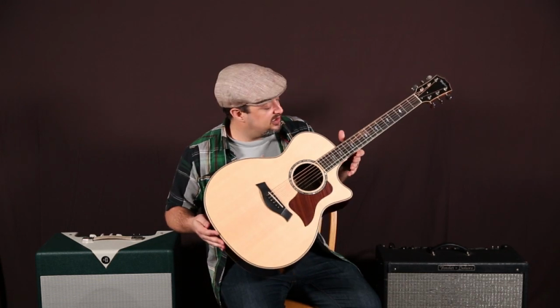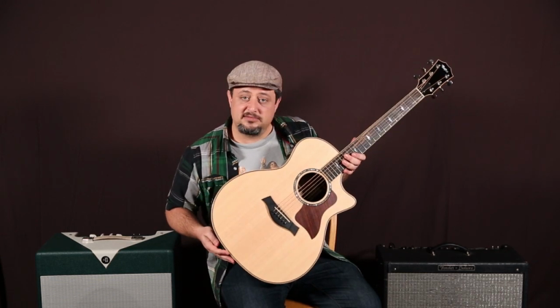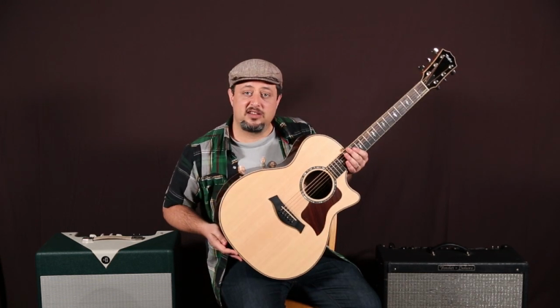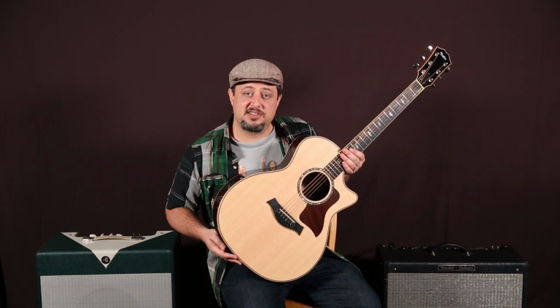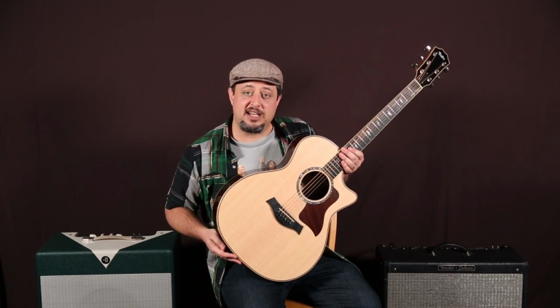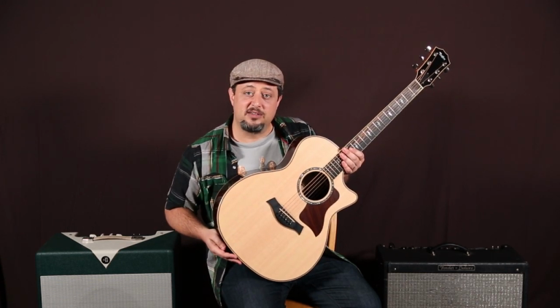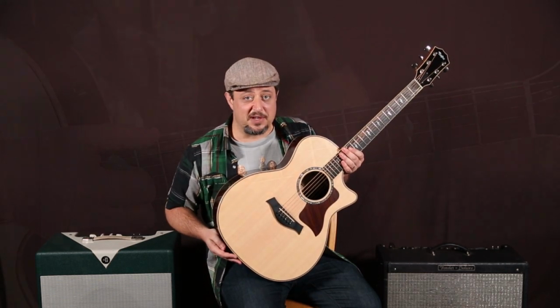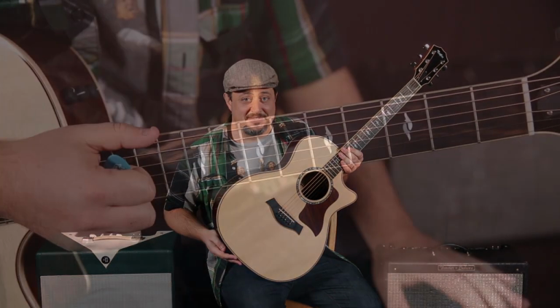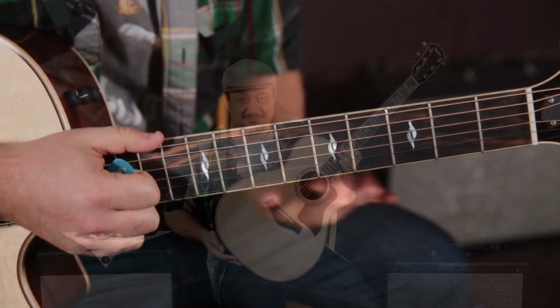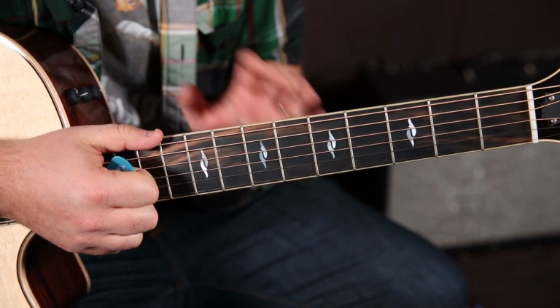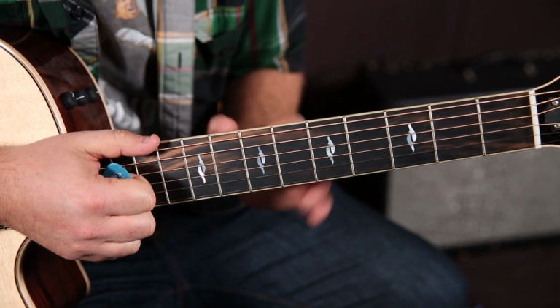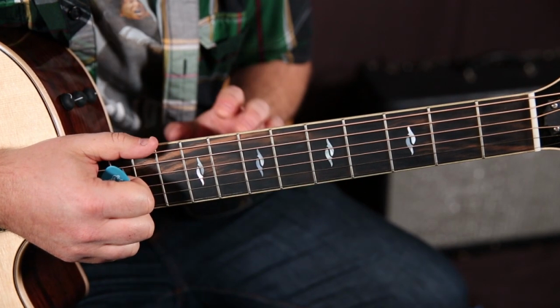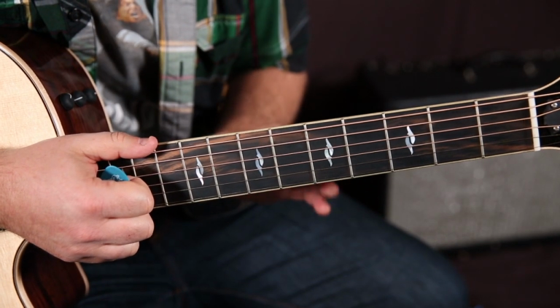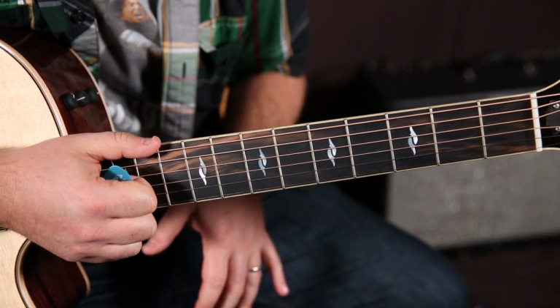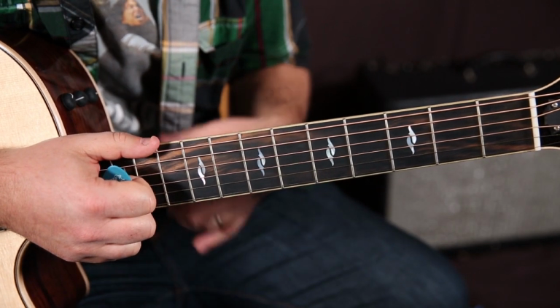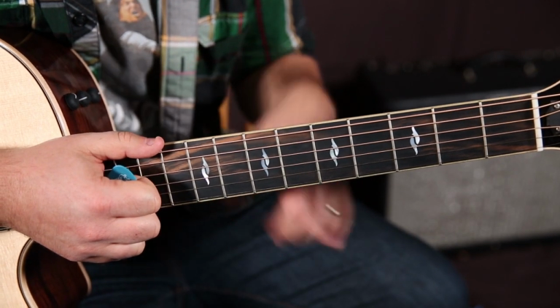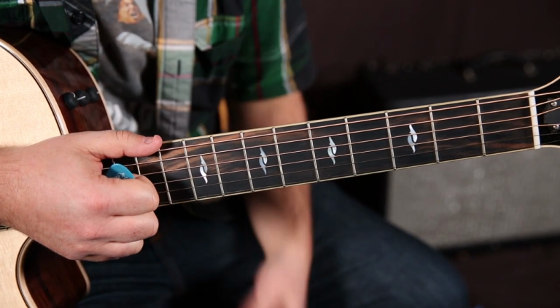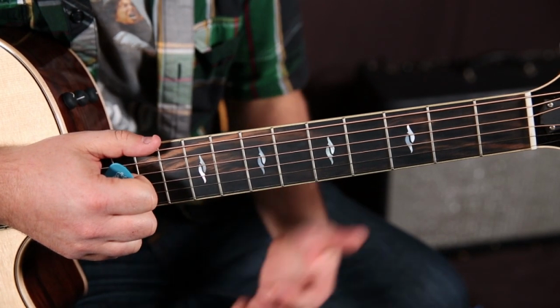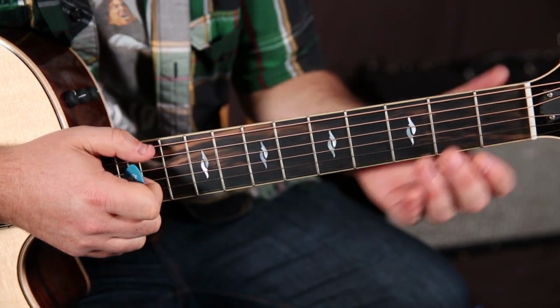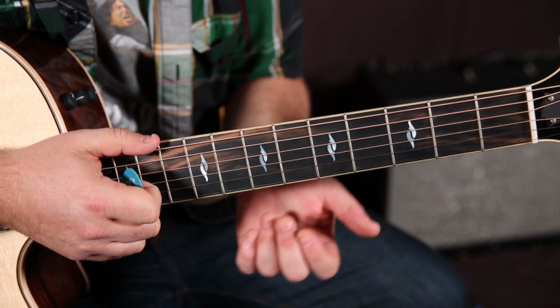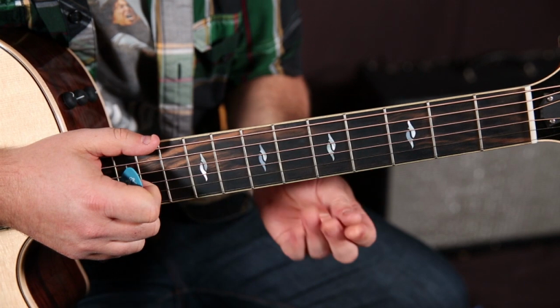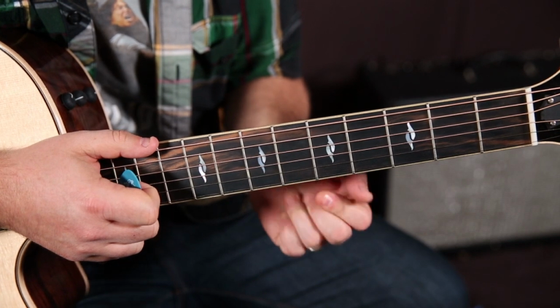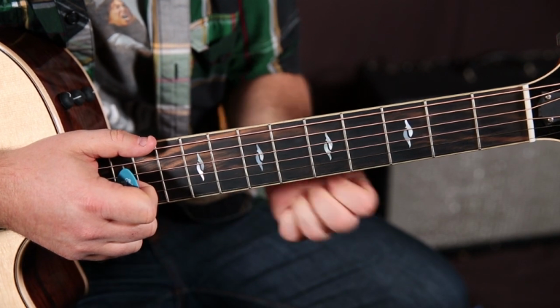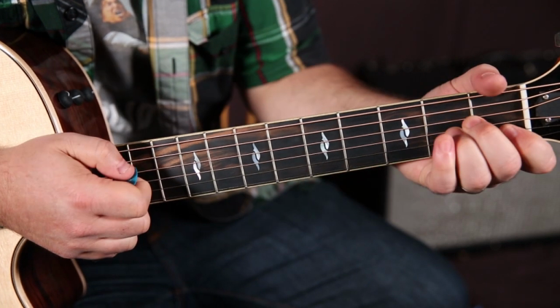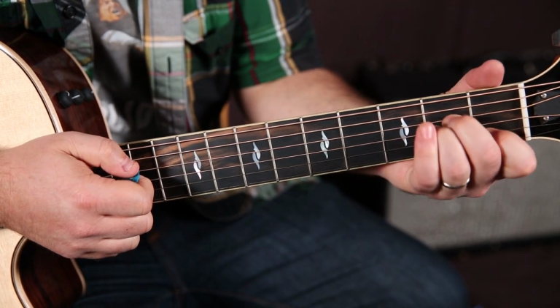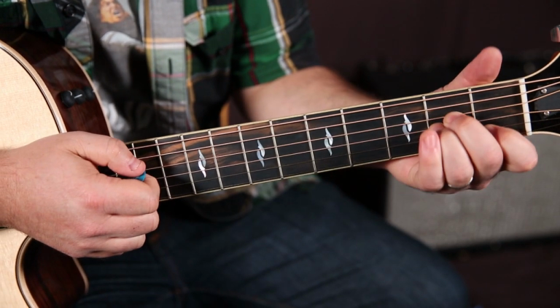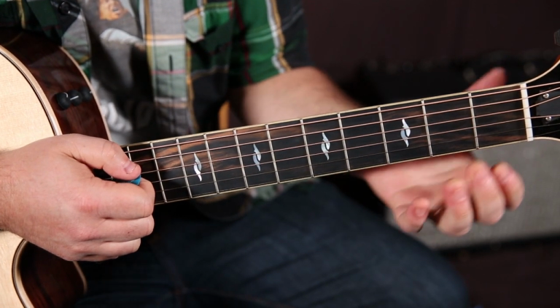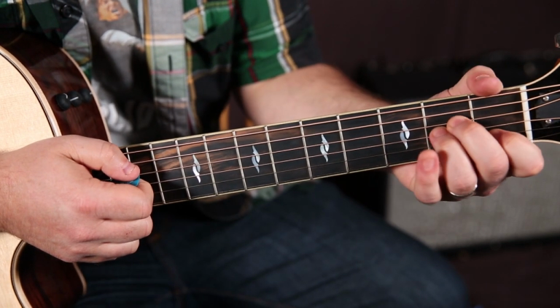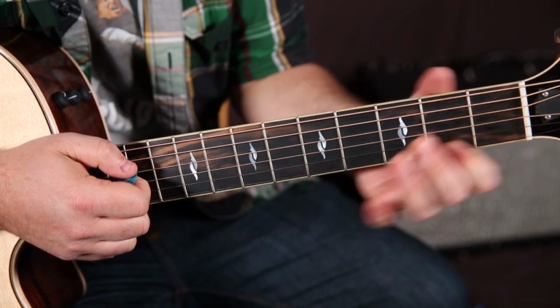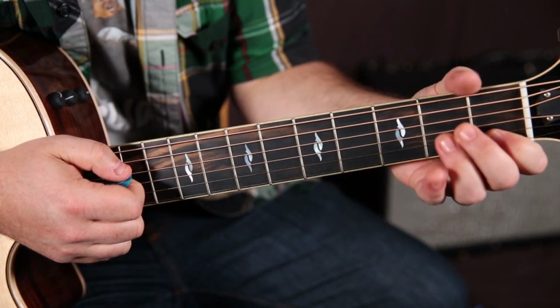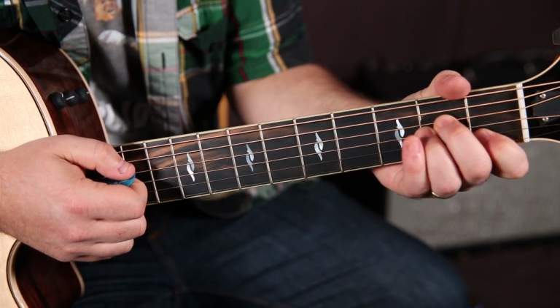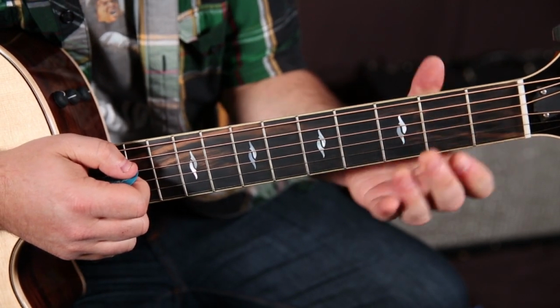We'll zoom in and learn a little something right now. Here we go. Three great starter beginner chords repeated over and over is what you're going to need. So it's a great beginner song, or just an easy and fun song to play if you like it.